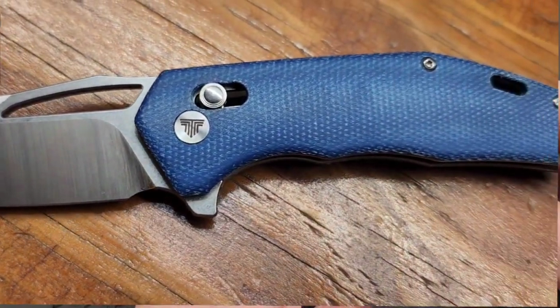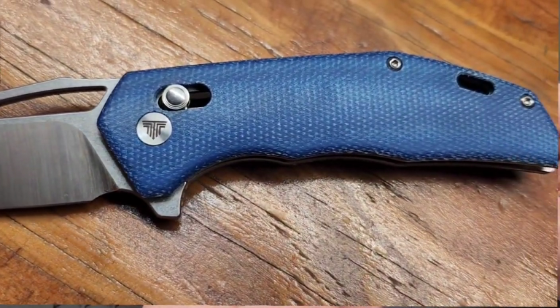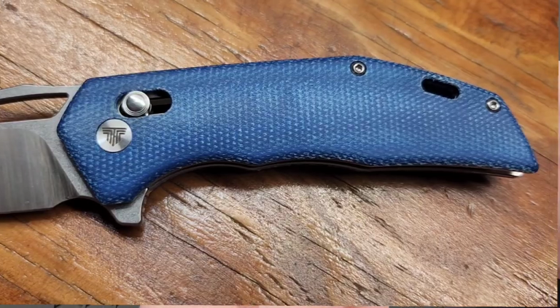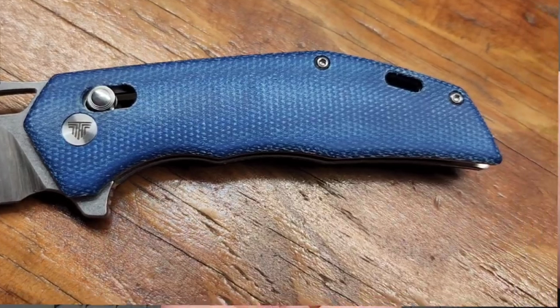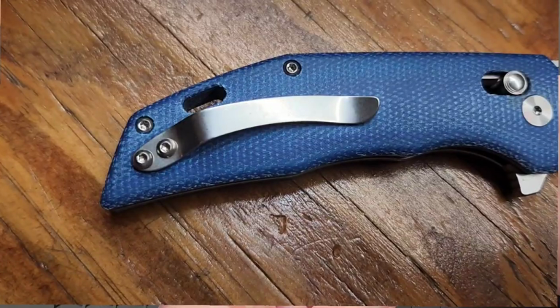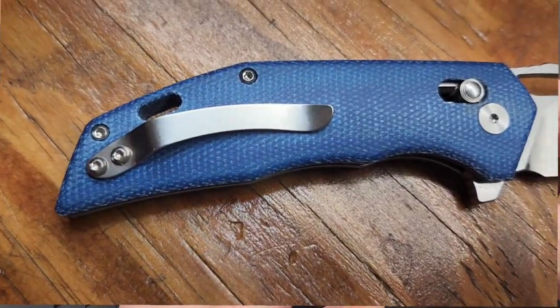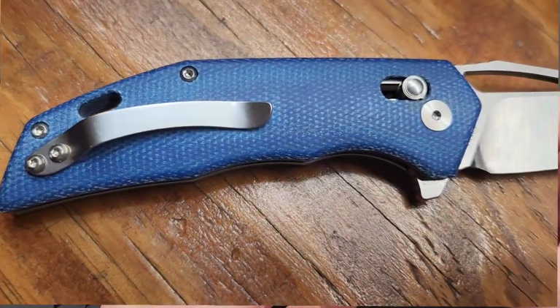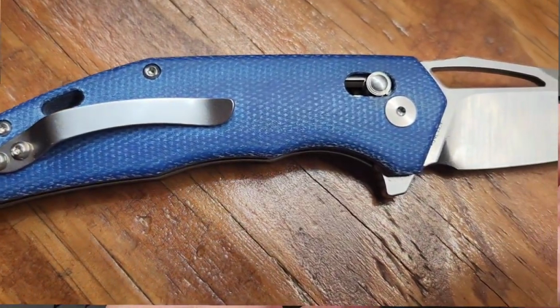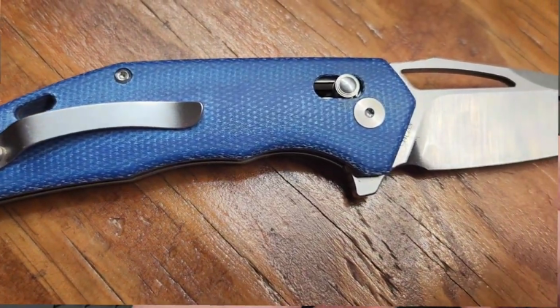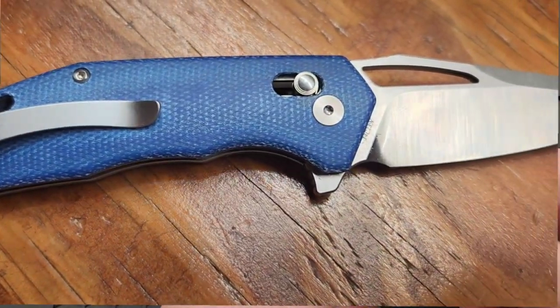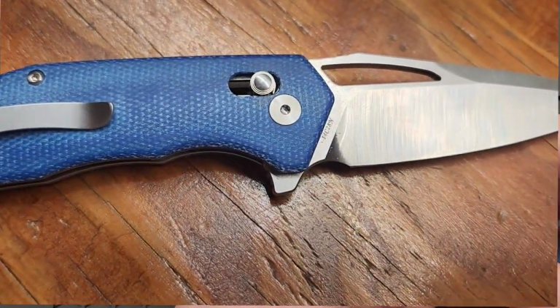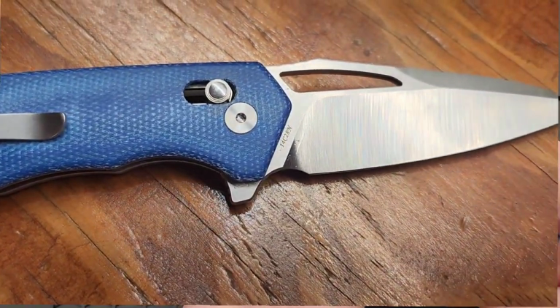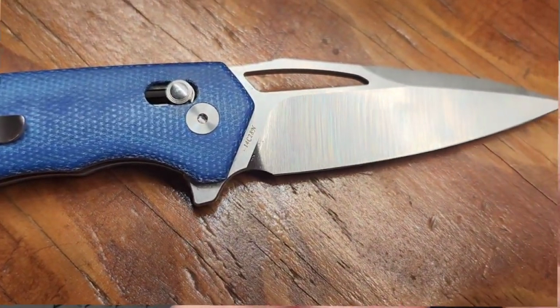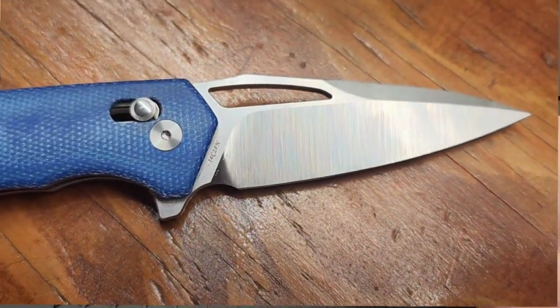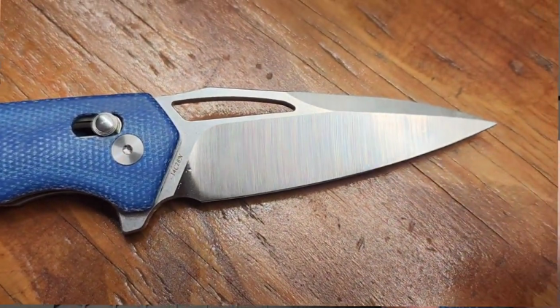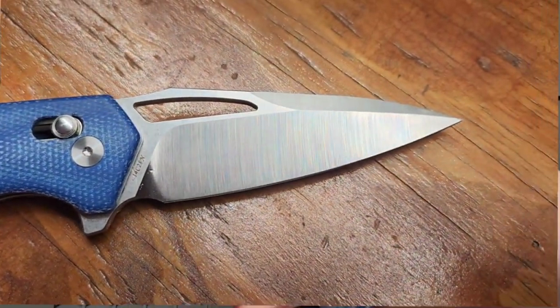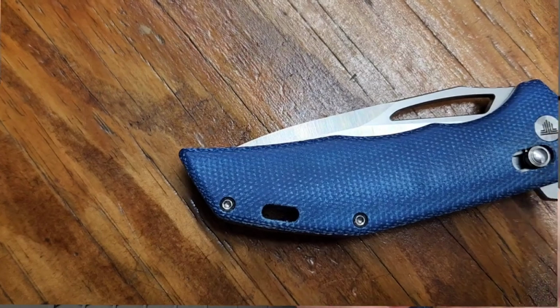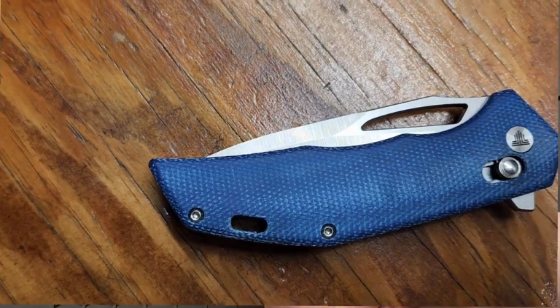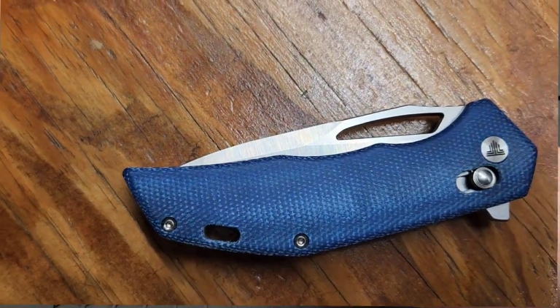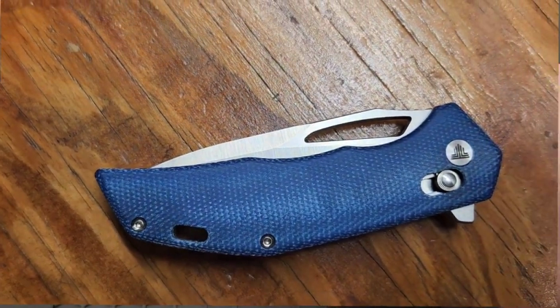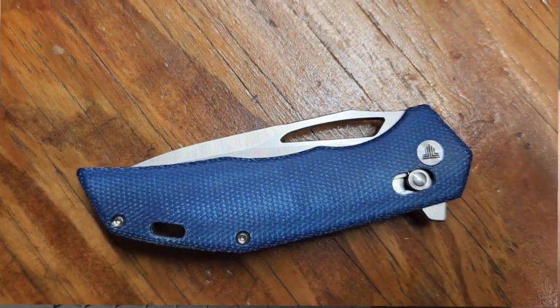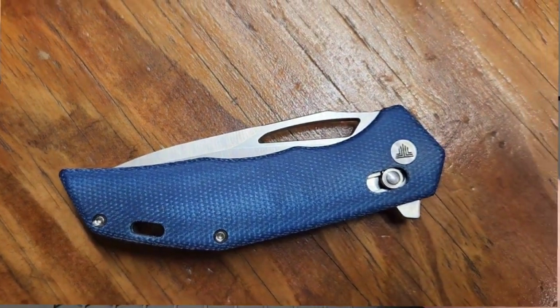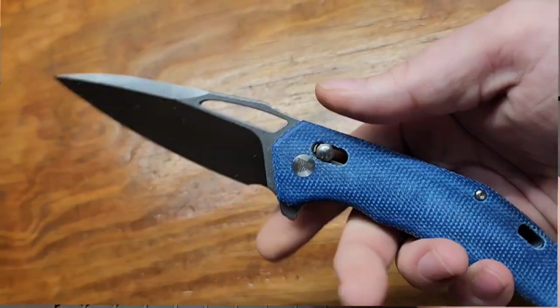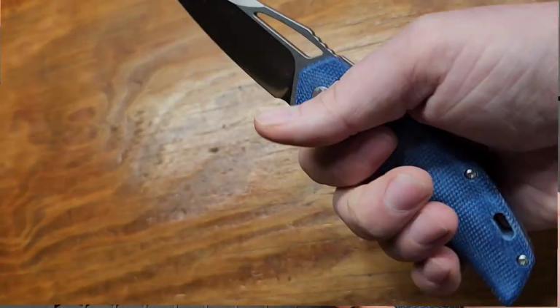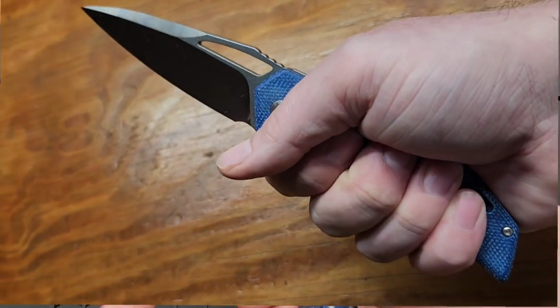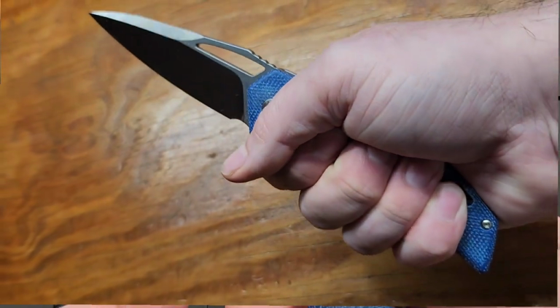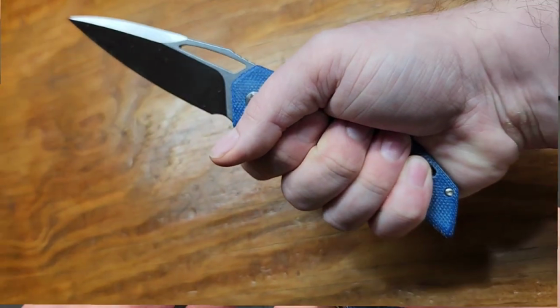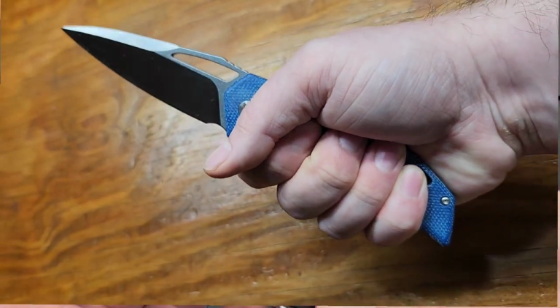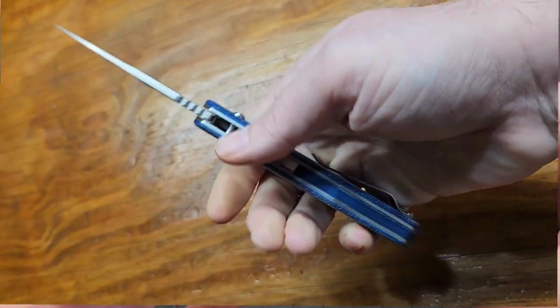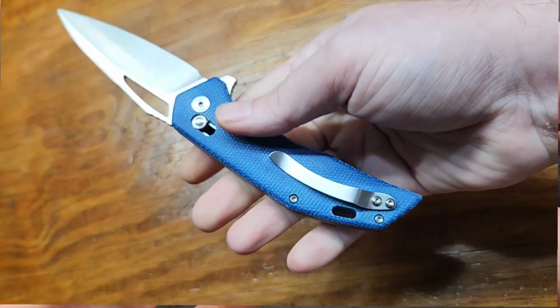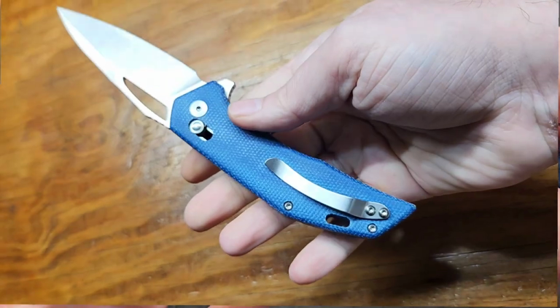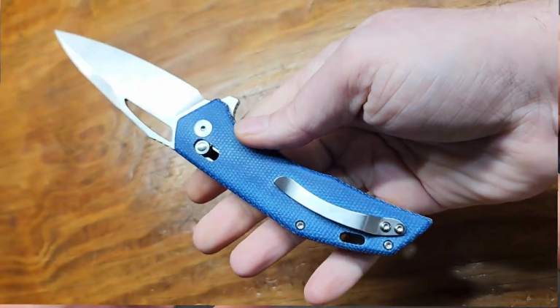As soon as I saw this I knew I had to have it — not just for the crossbar lock, it's just got a mean looking blade and contoured micarta. It's just right up my alley.